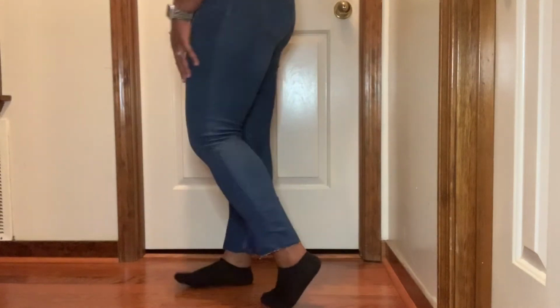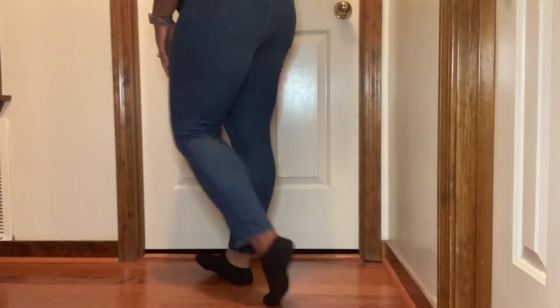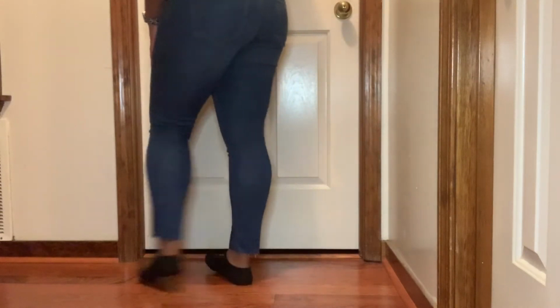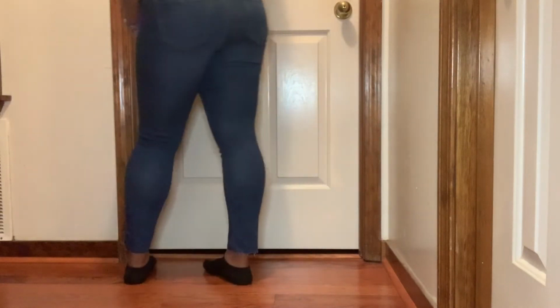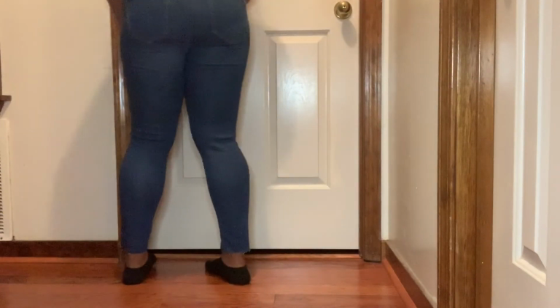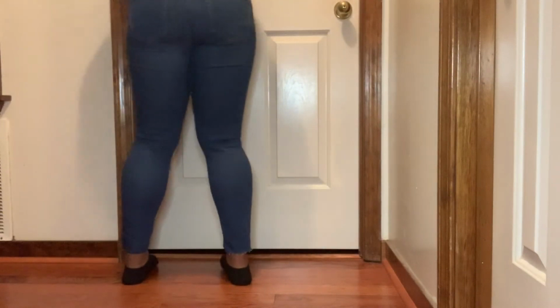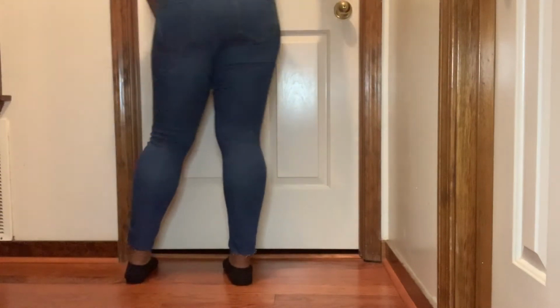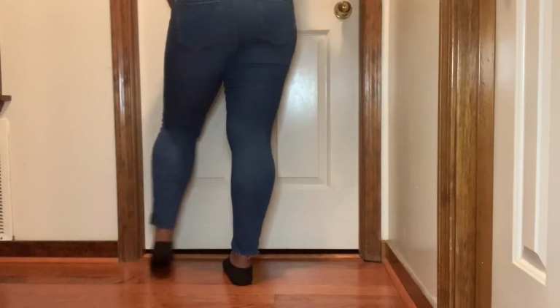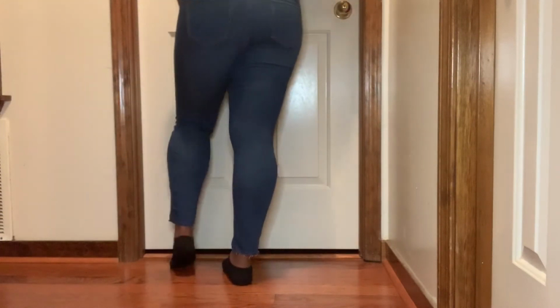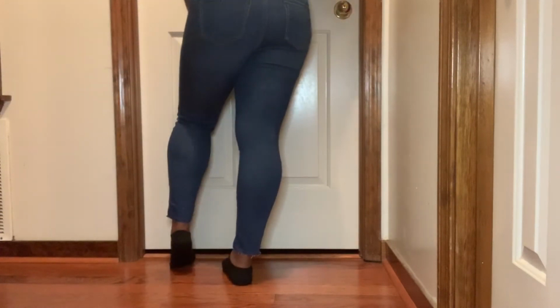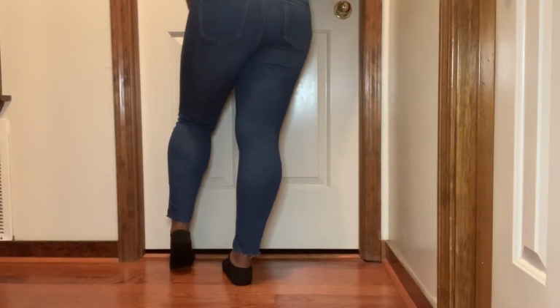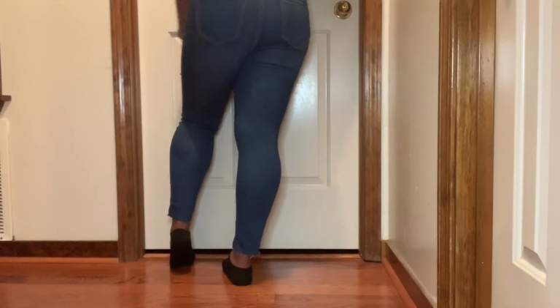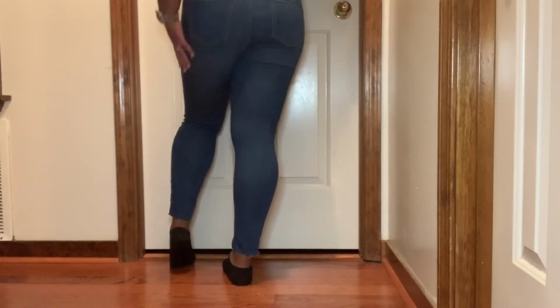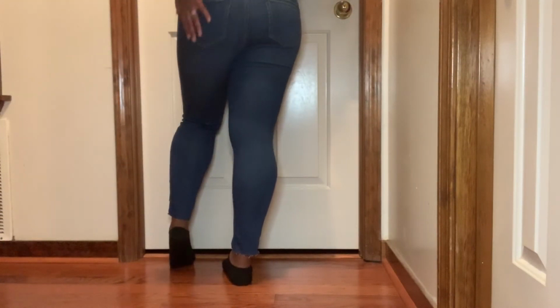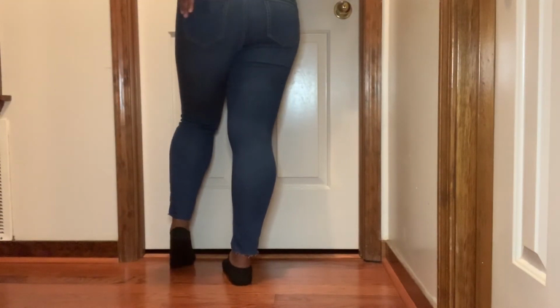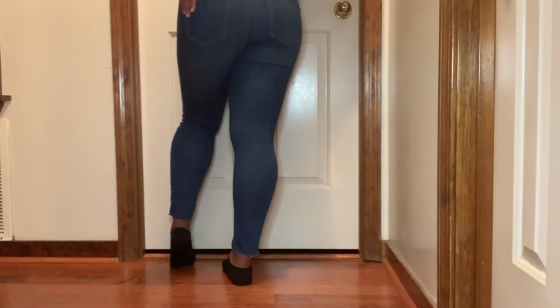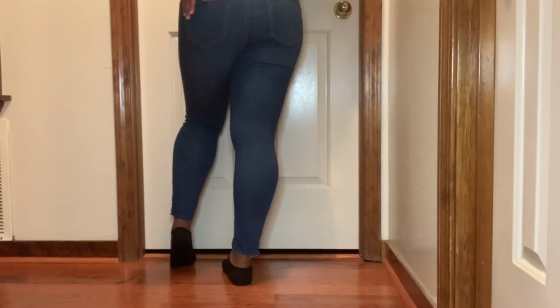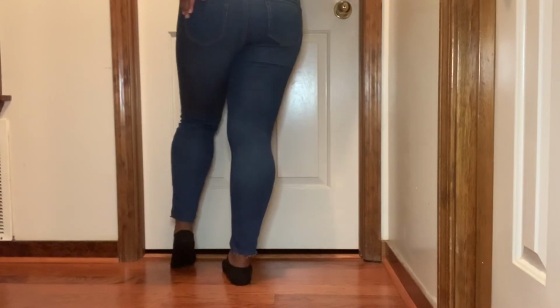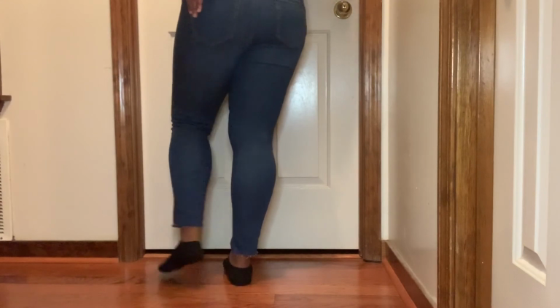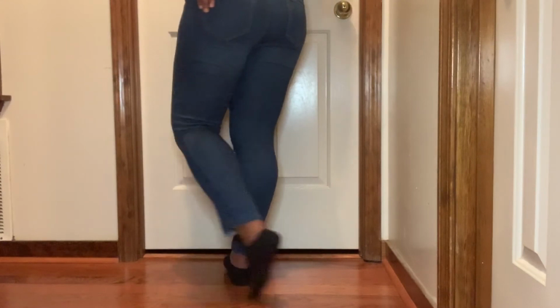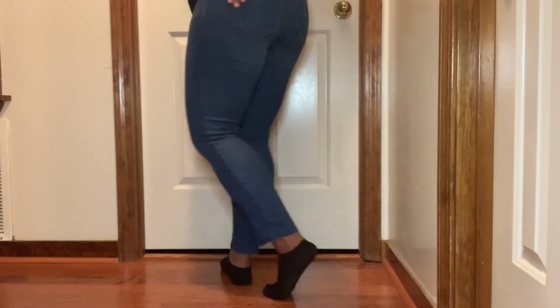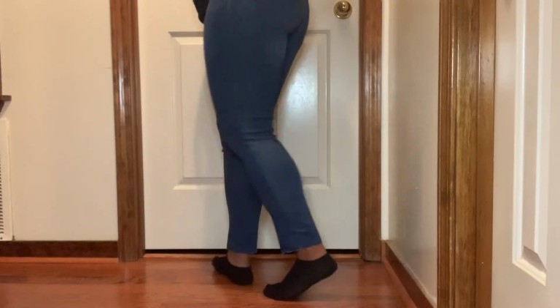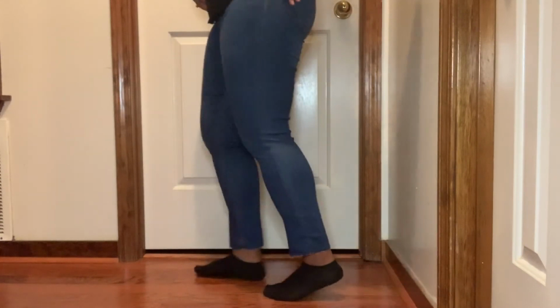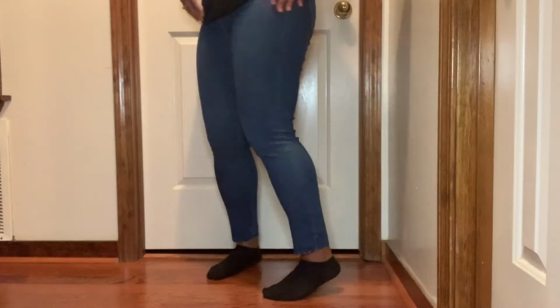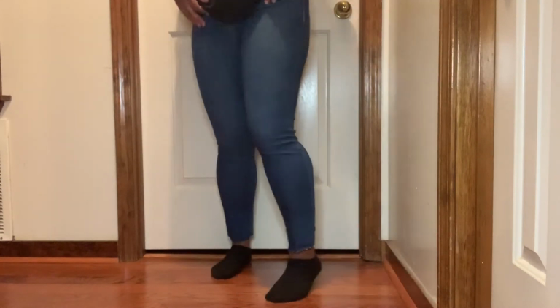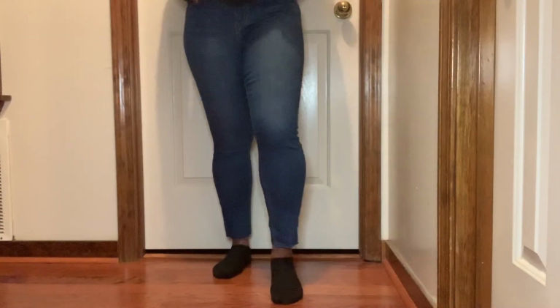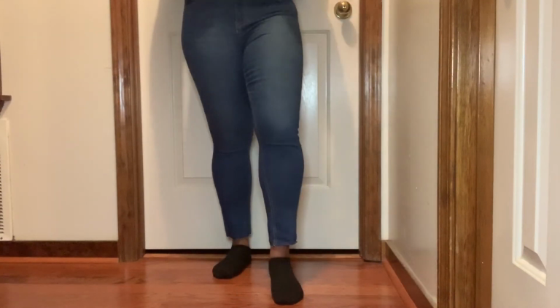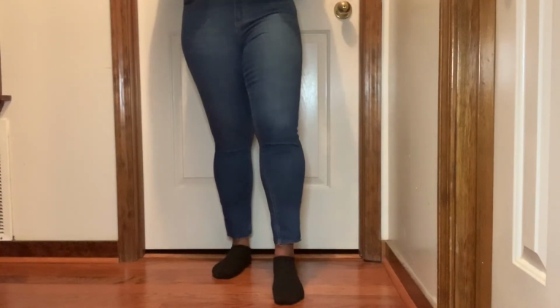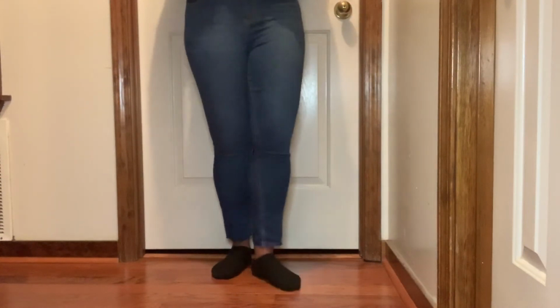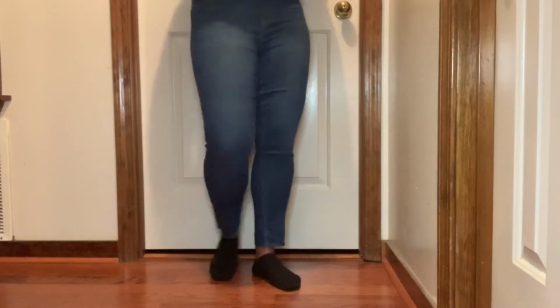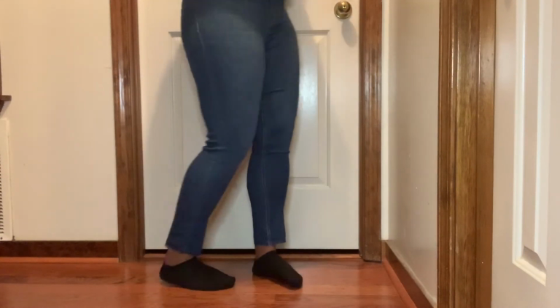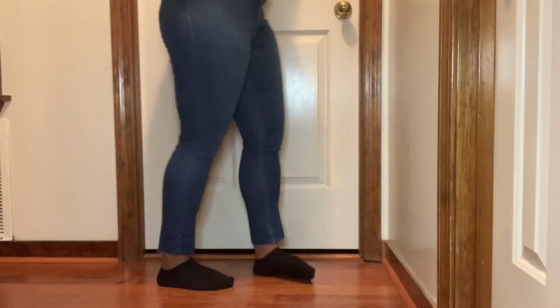These last jeans, which are the Take Me Home Crop Jeans, were the only ones I had a slight problem with. They're kind of tight, but that's okay because I'm losing more weight — period.